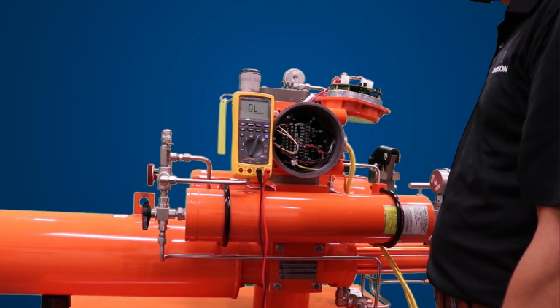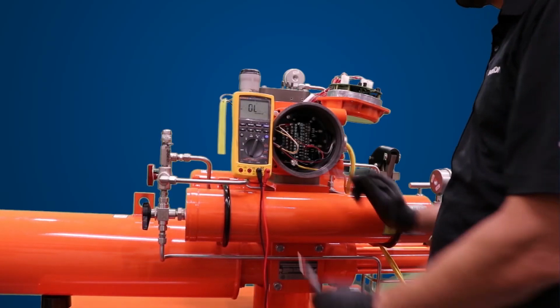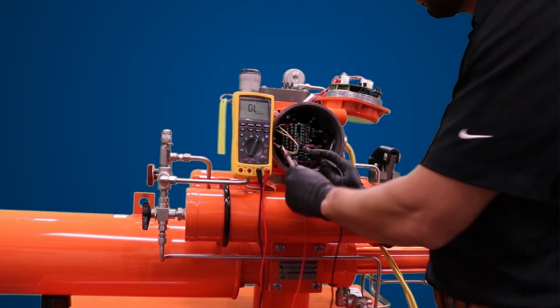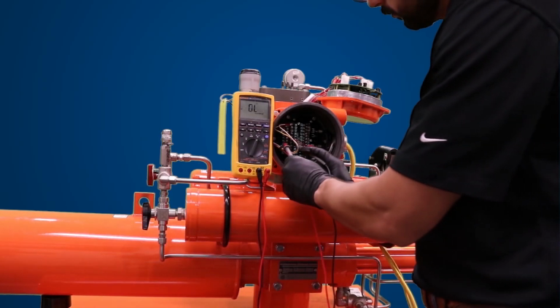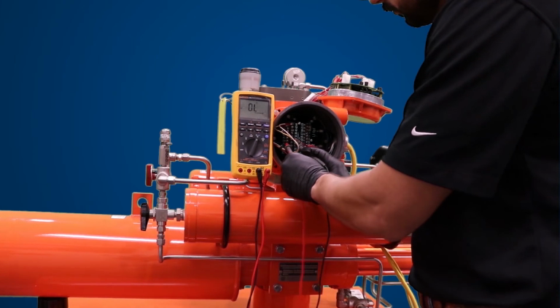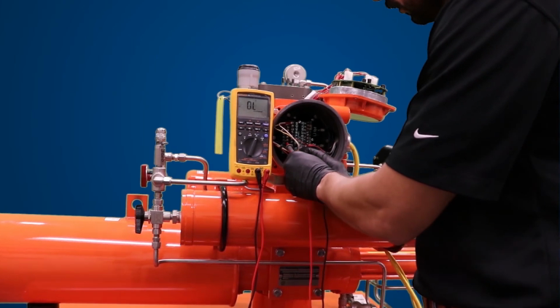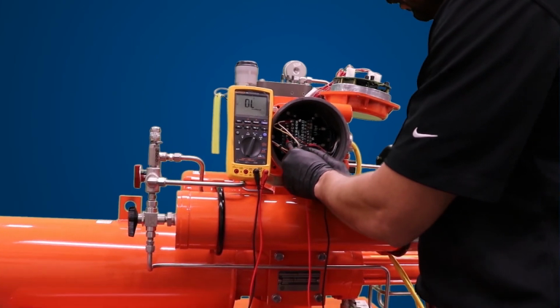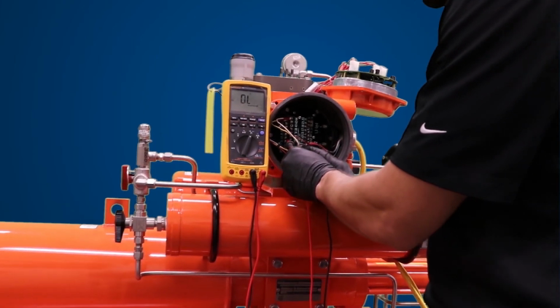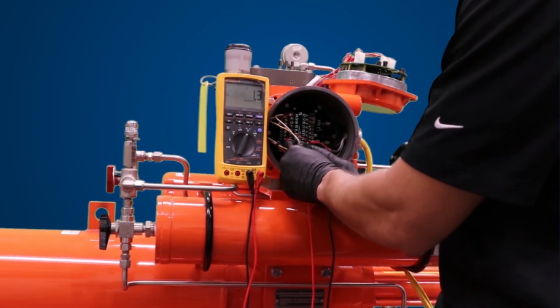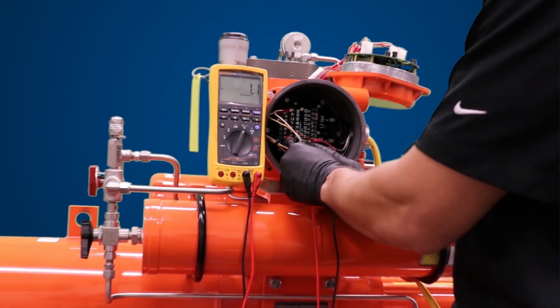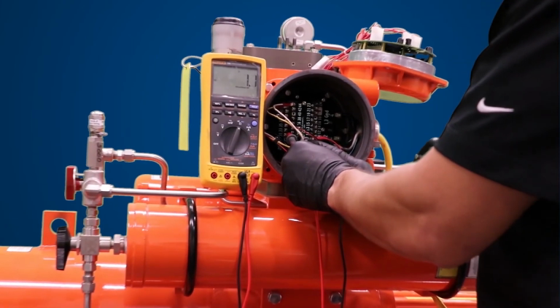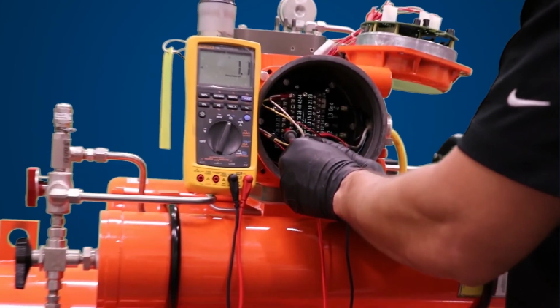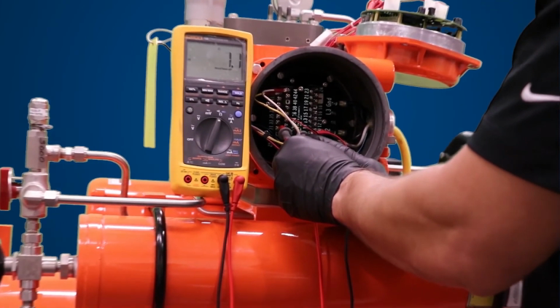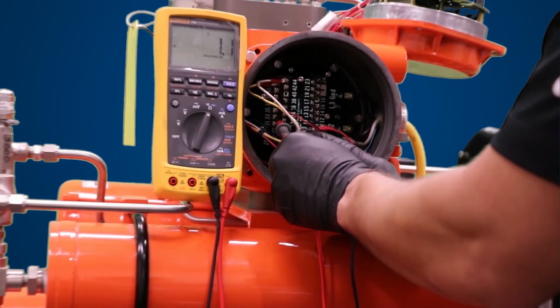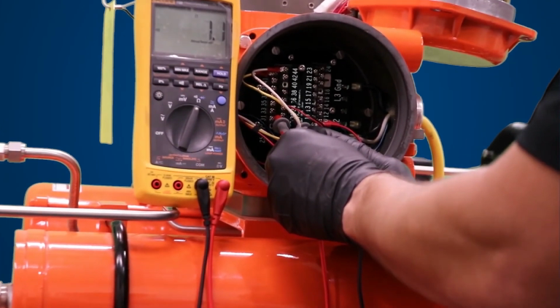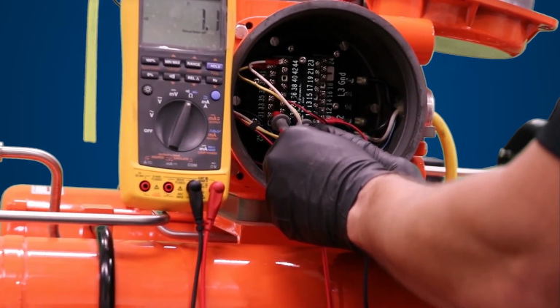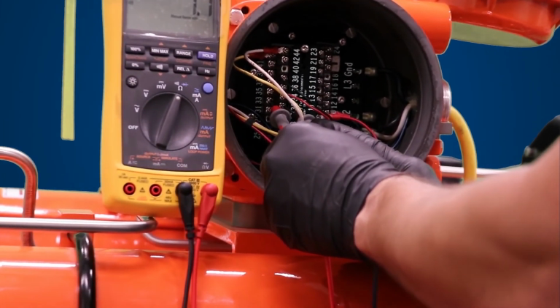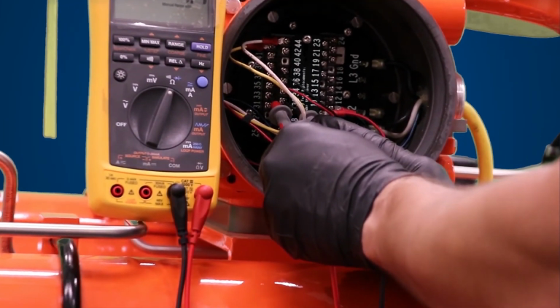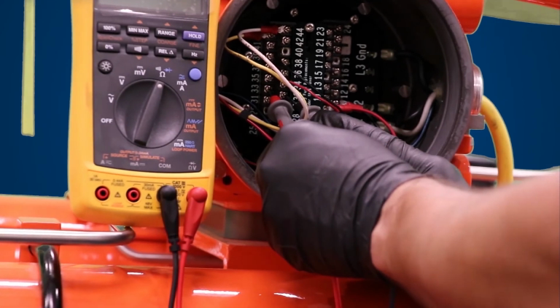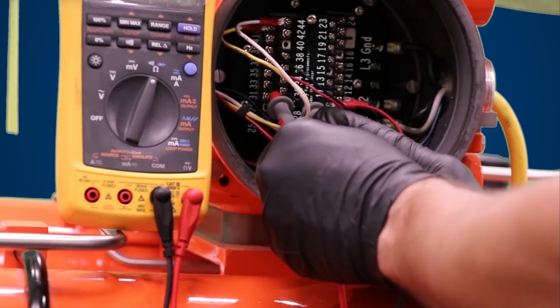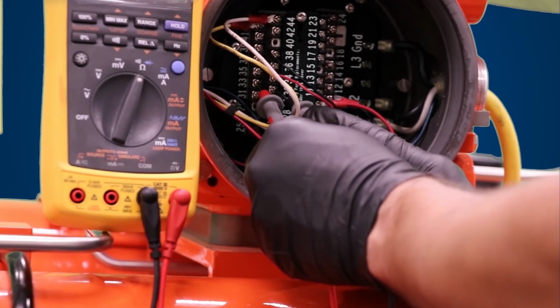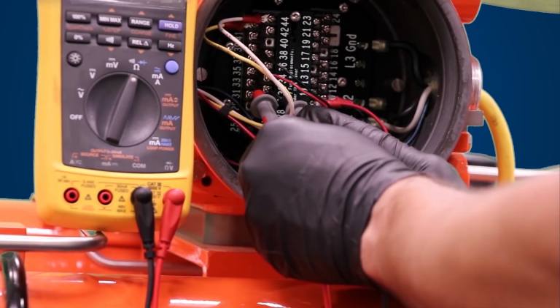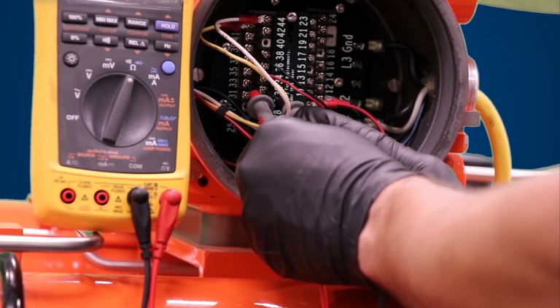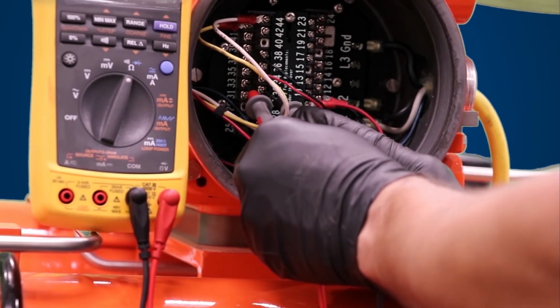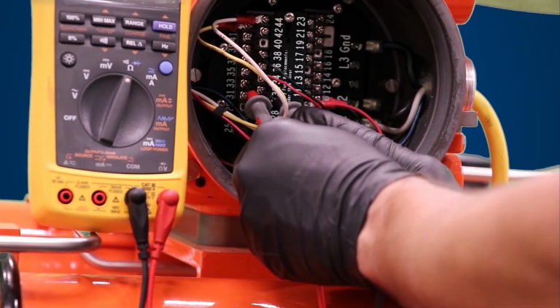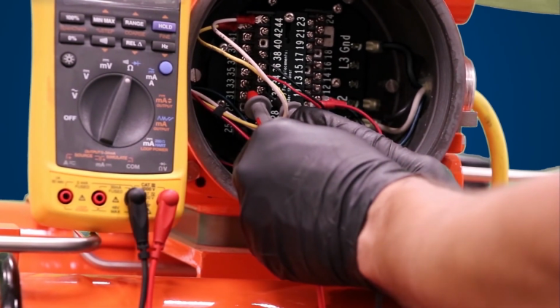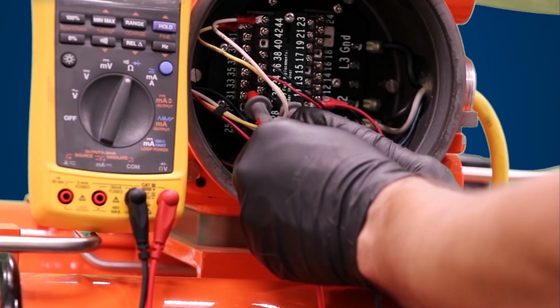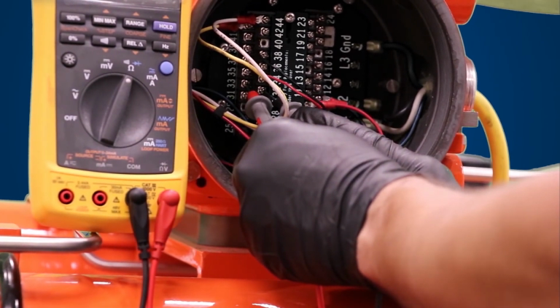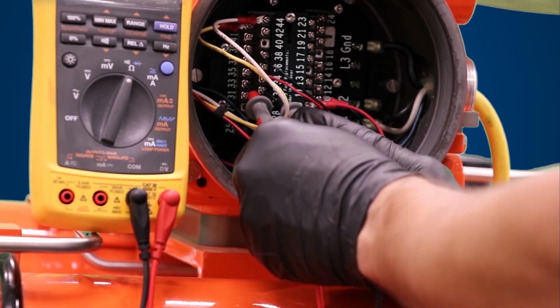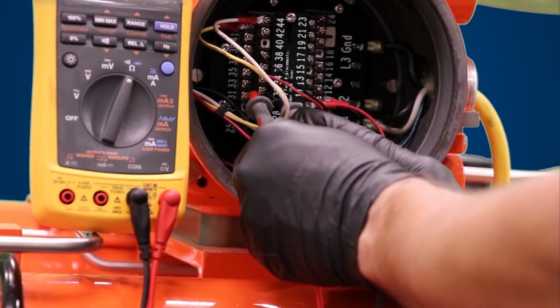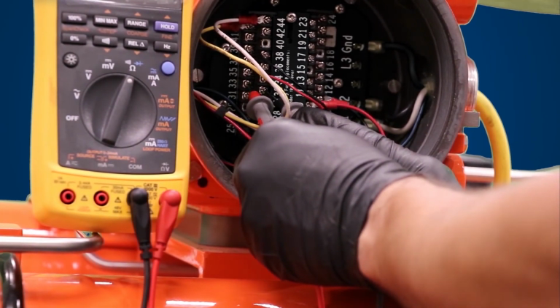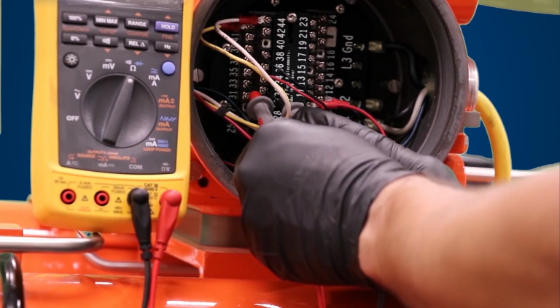Then, you will need to verify continuity between the target magnet and the limit switch using a multimeter. Refer to your wiring diagram to determine which terminals you need to check for continuity.